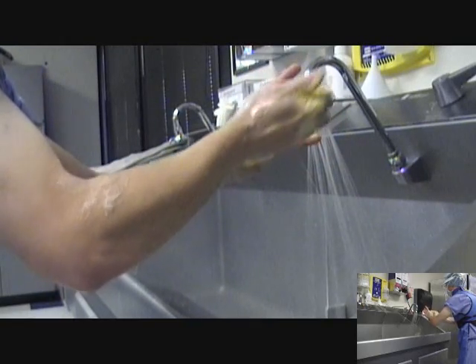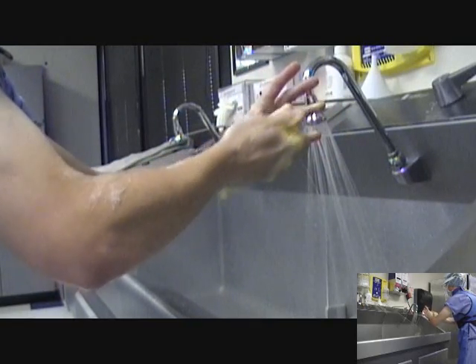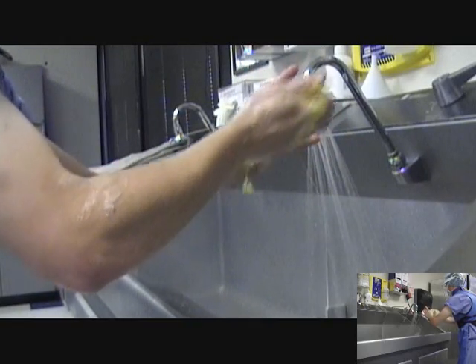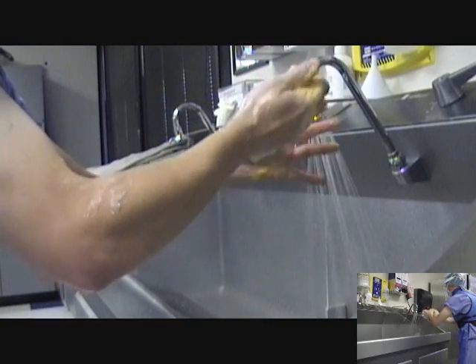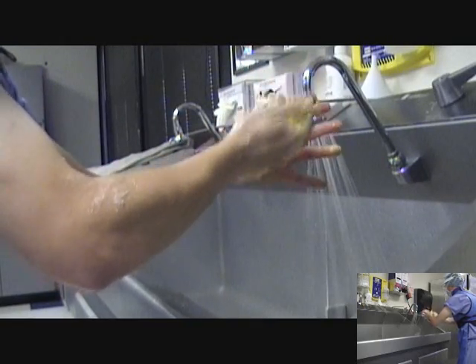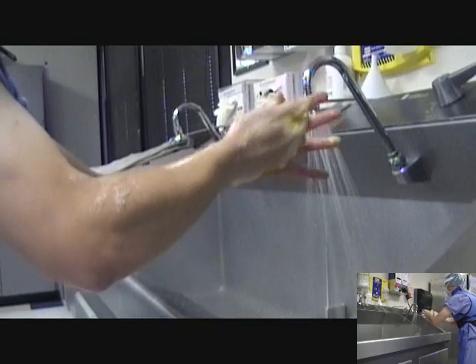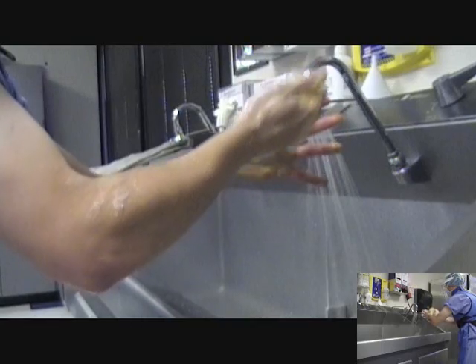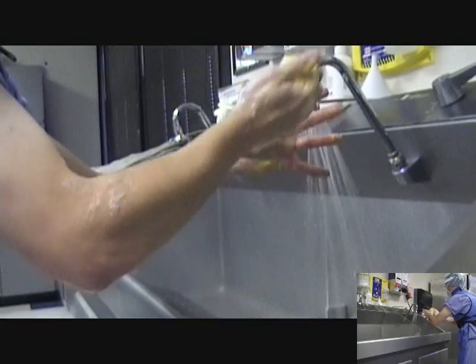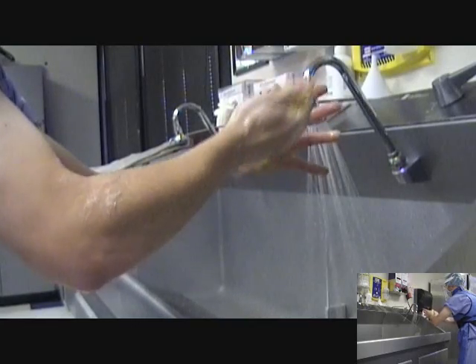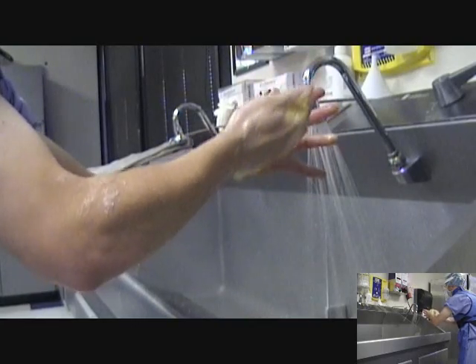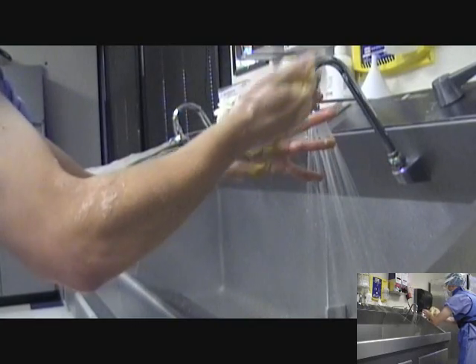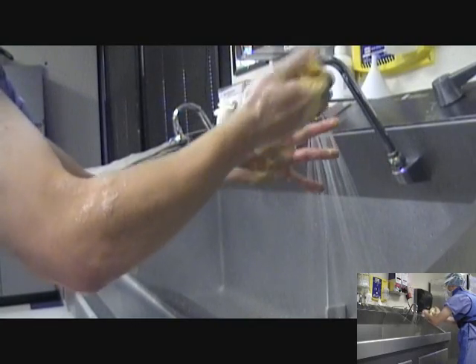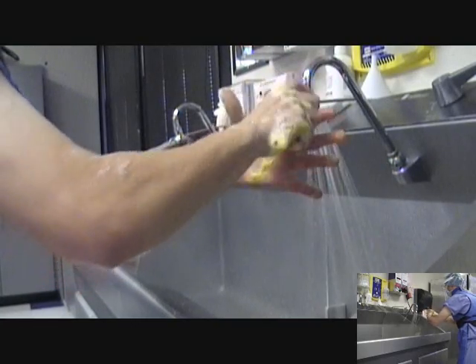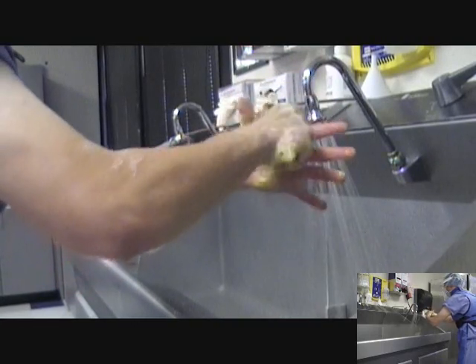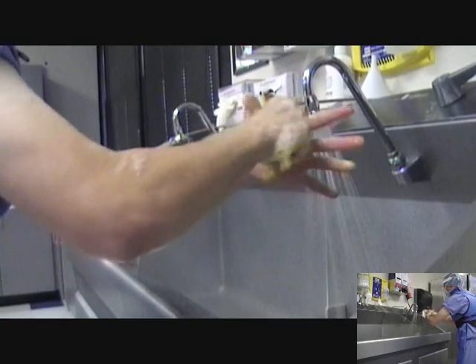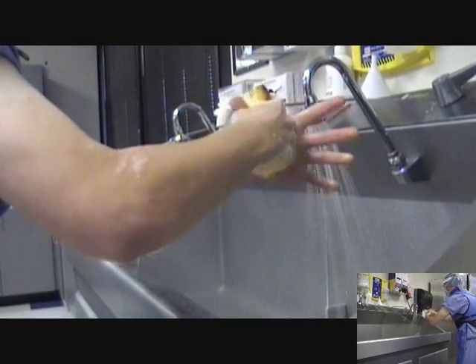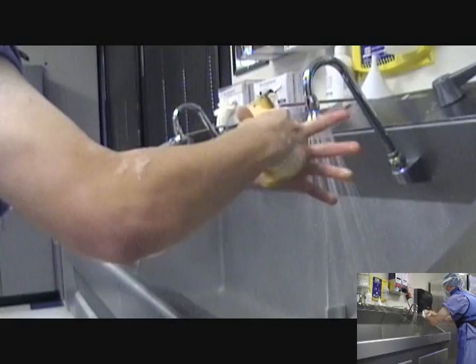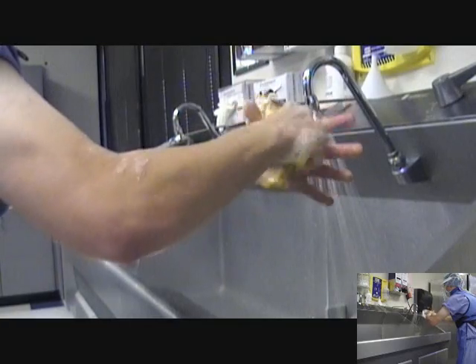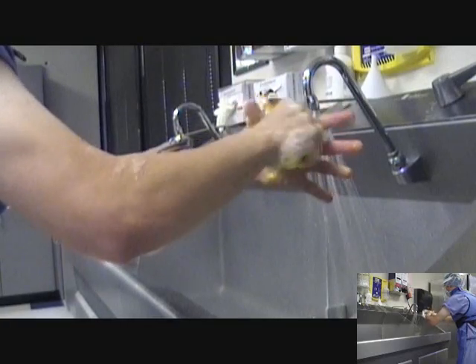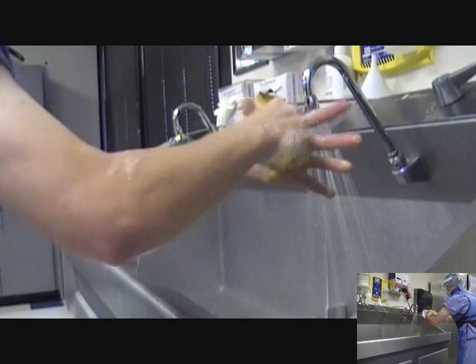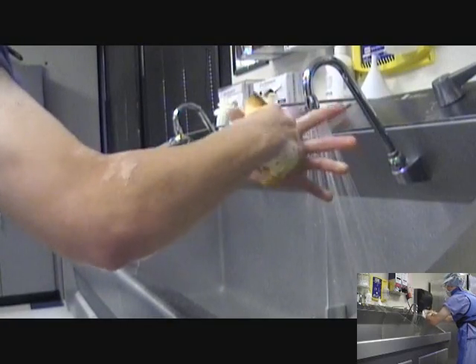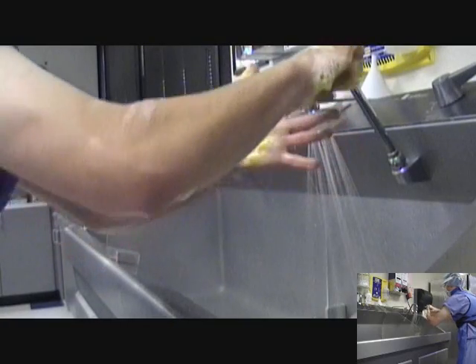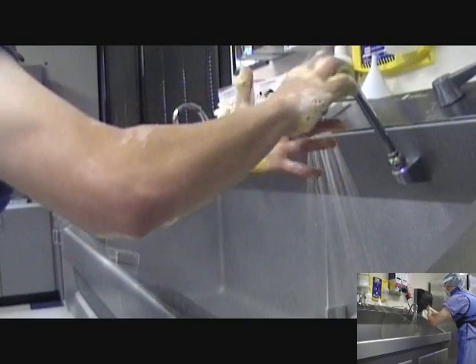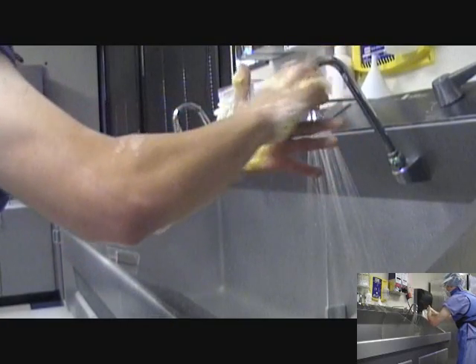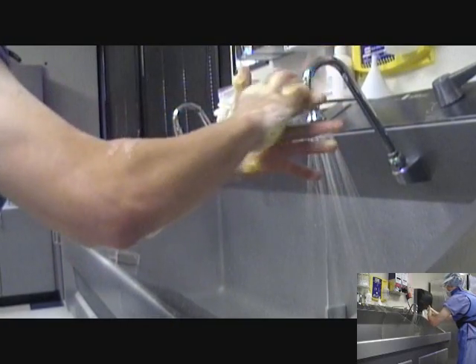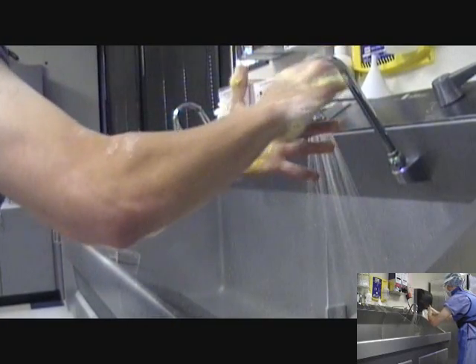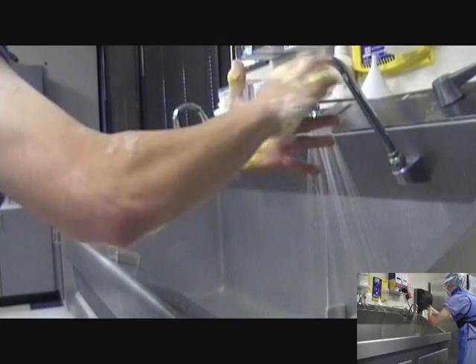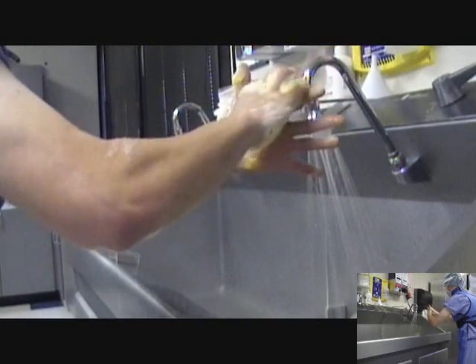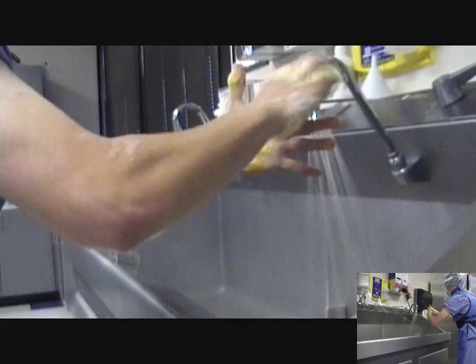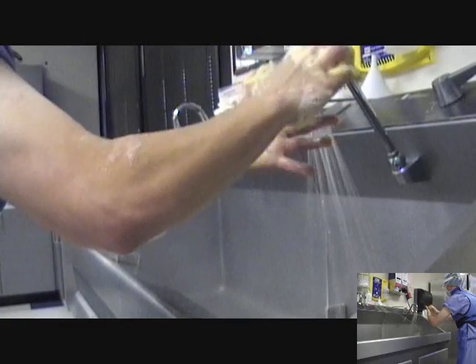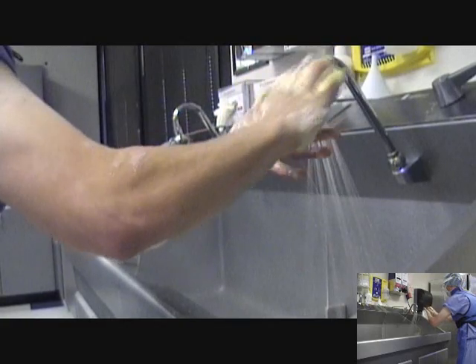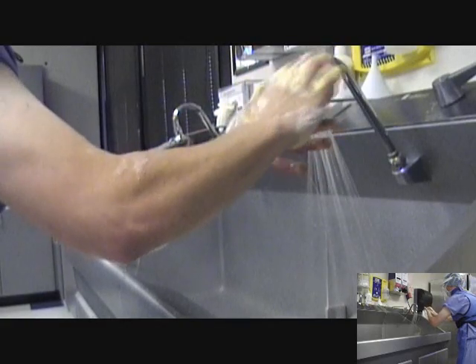Scrub the thumb using 10 strokes for each of the four planes. Next, move to the interdigital space between the thumb and index finger. Apply 10 even strokes to this area. Continue scrubbing each of the remaining fingers and interdigital spaces in the same fashion.